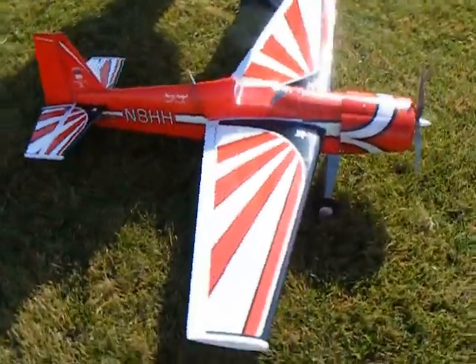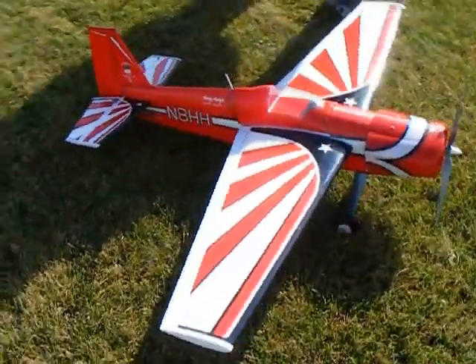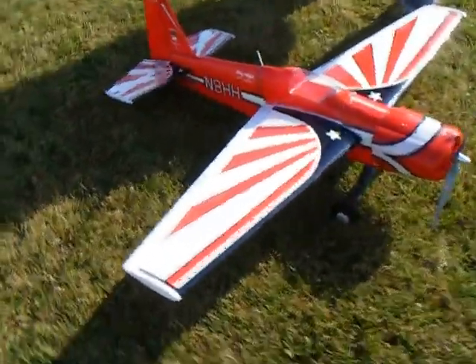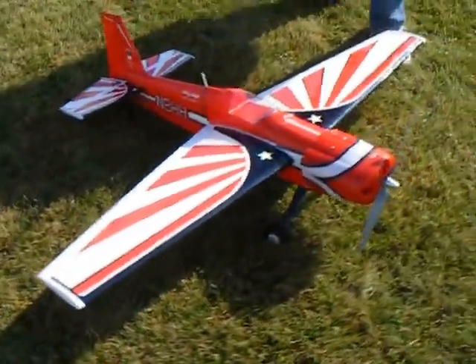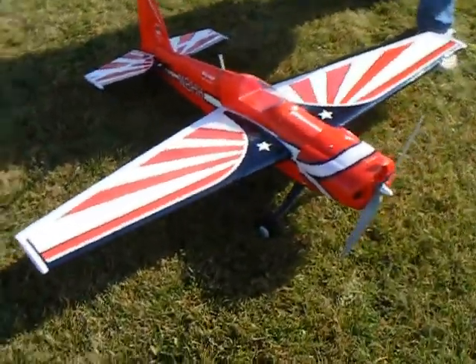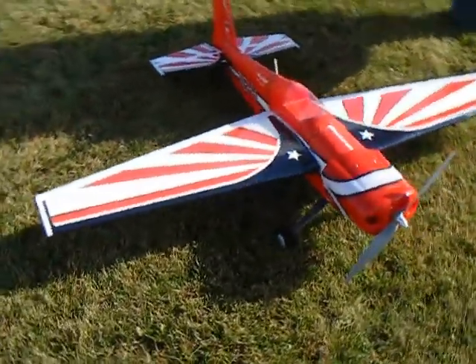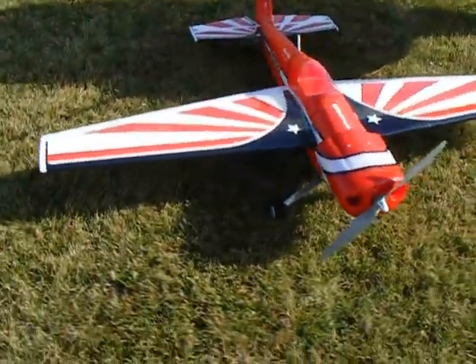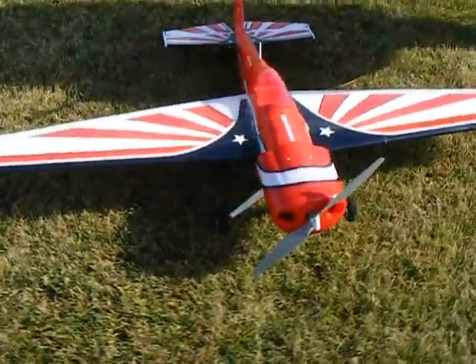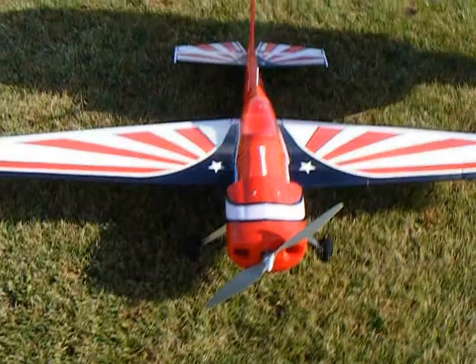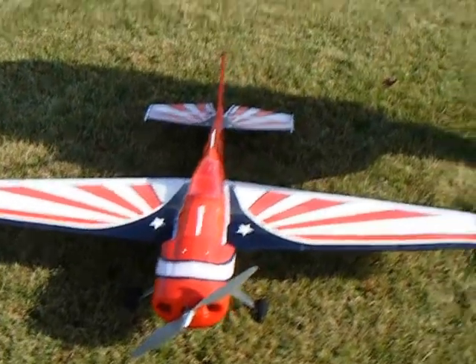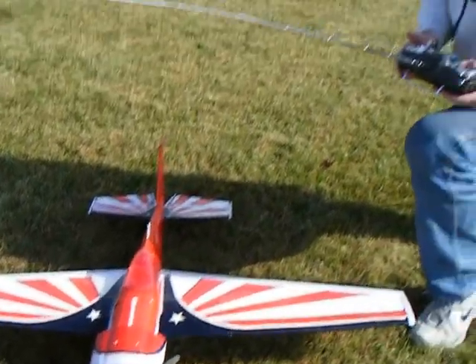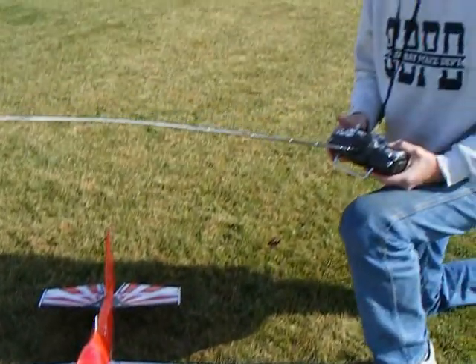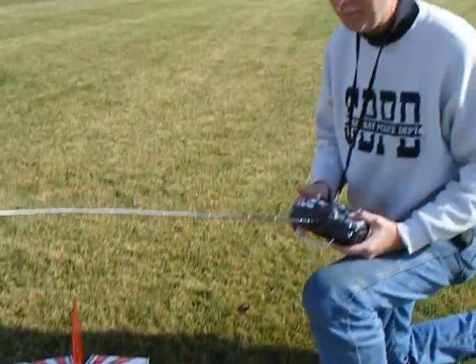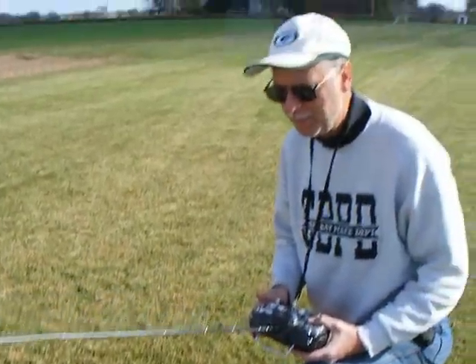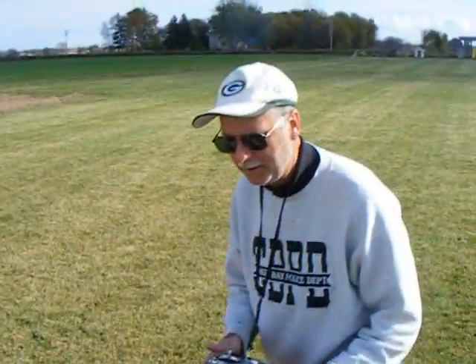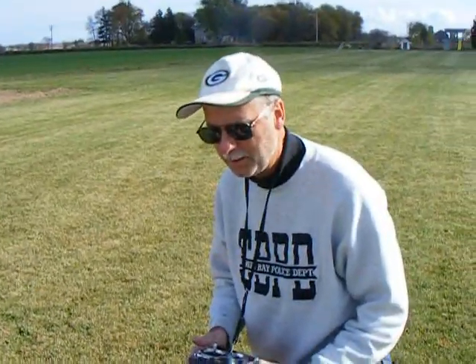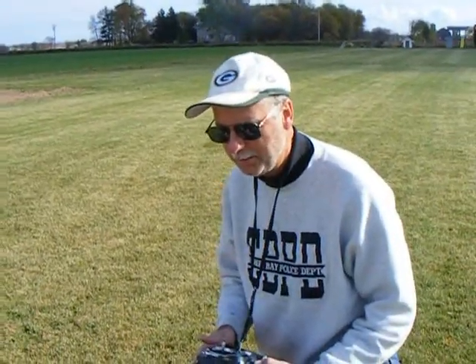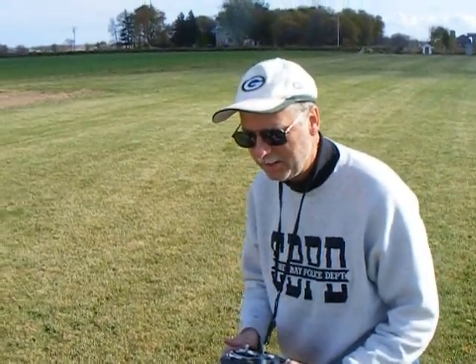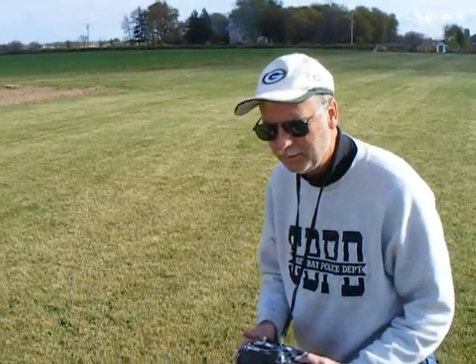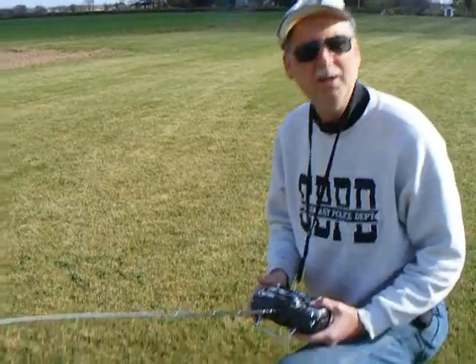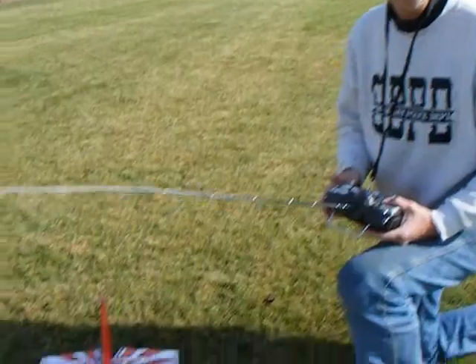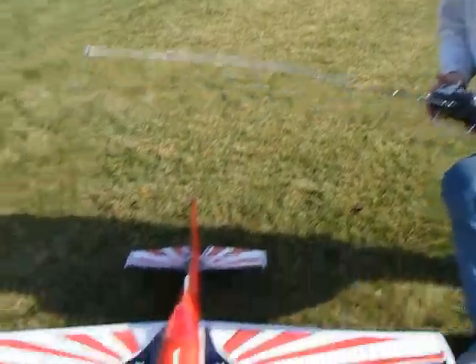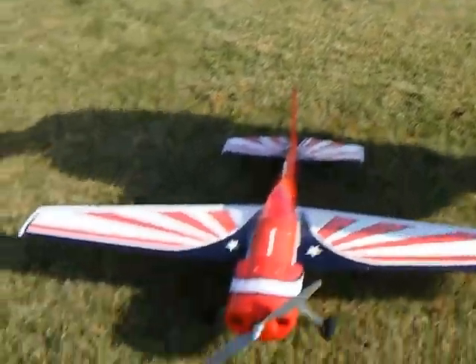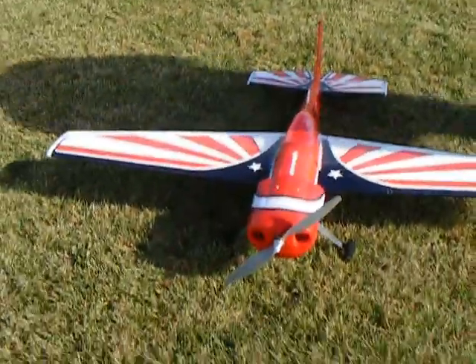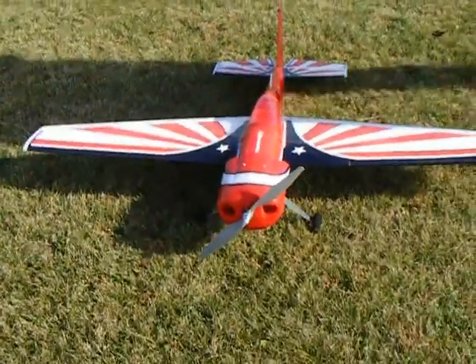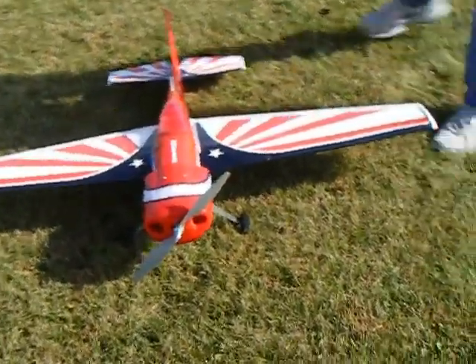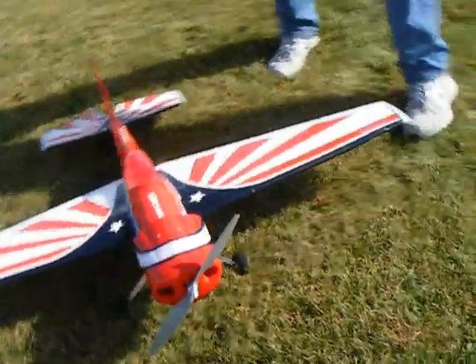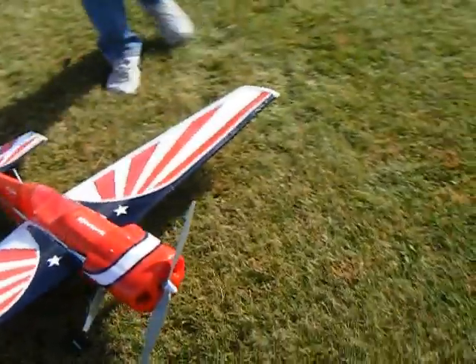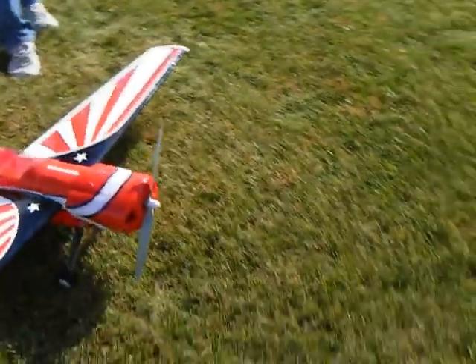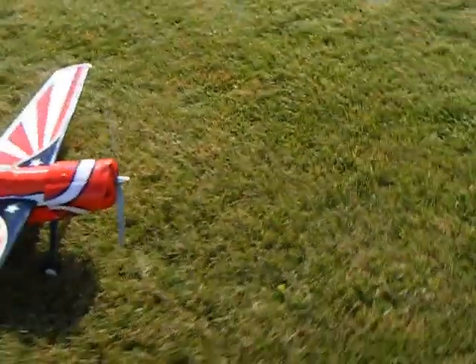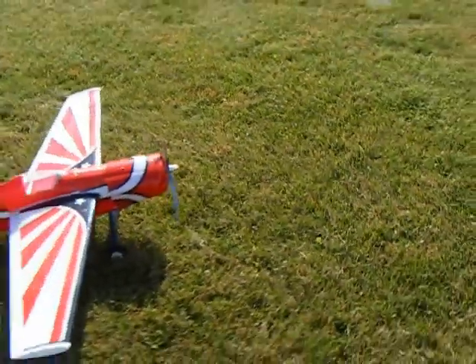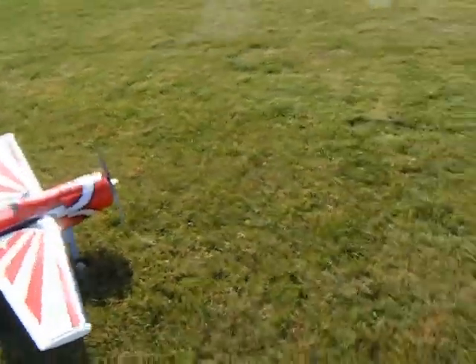The thing is a rocket — it's definitely an aerobatic airplane. It's about the third time I've flown it. I finally got the prop combo right, so we're going to take off today into the south. We got a little crosswind, so here we go.